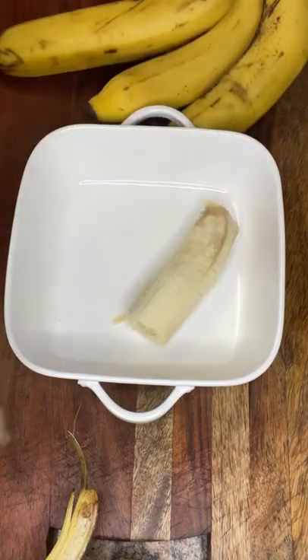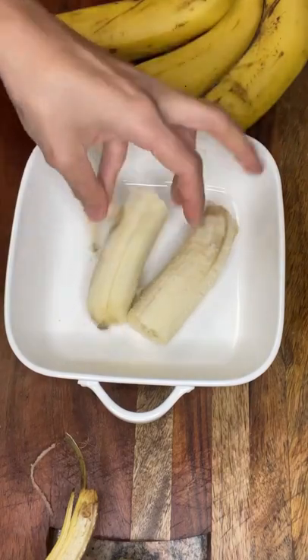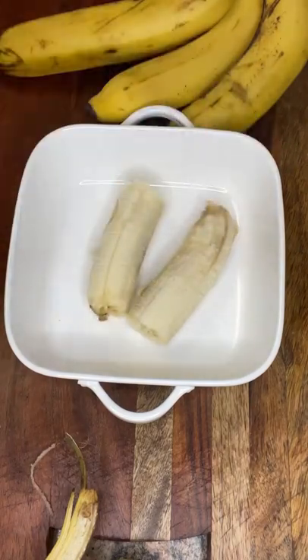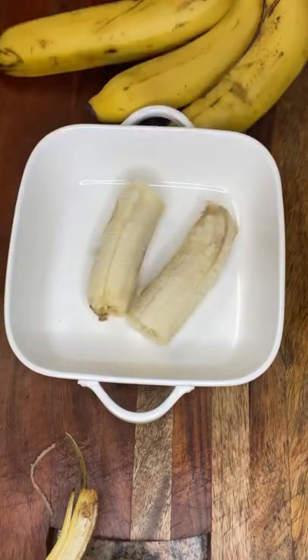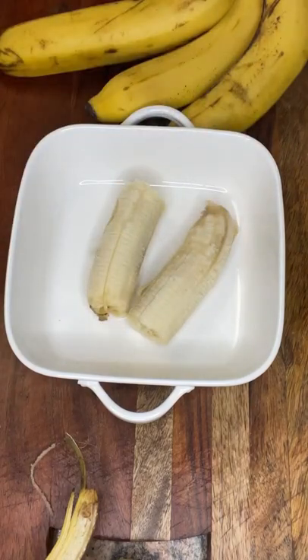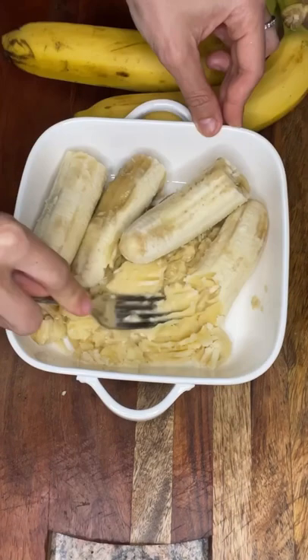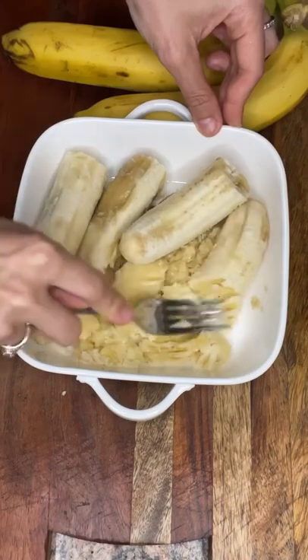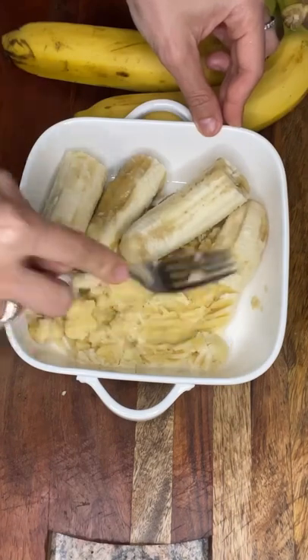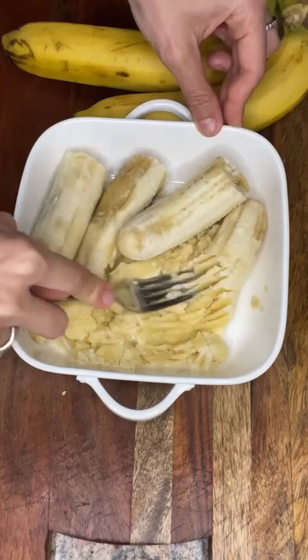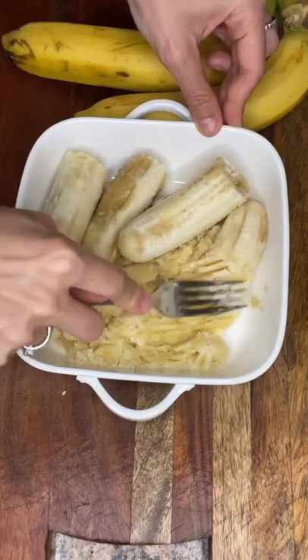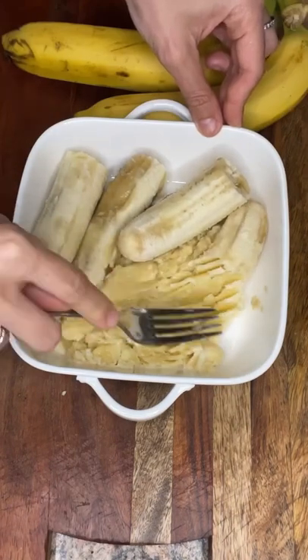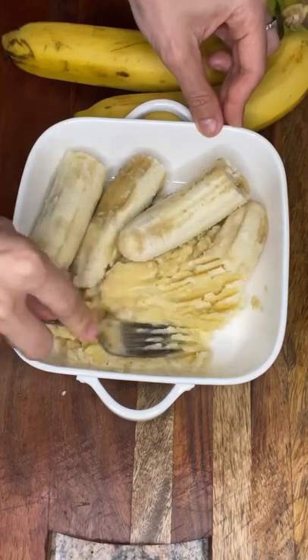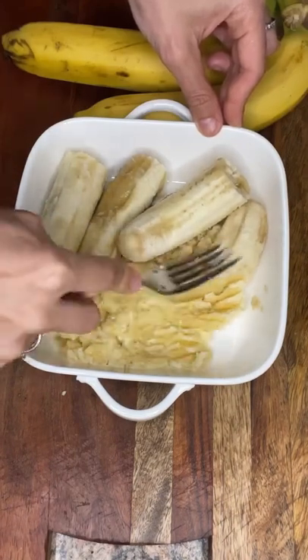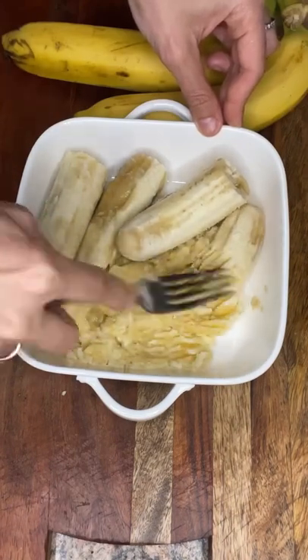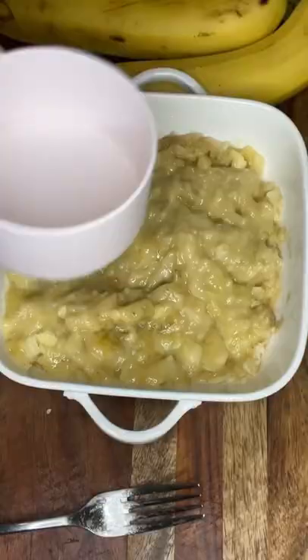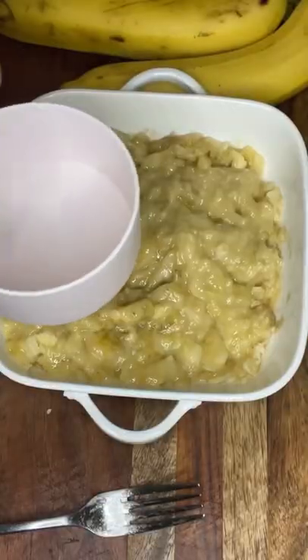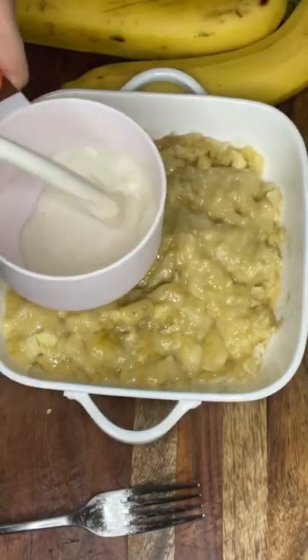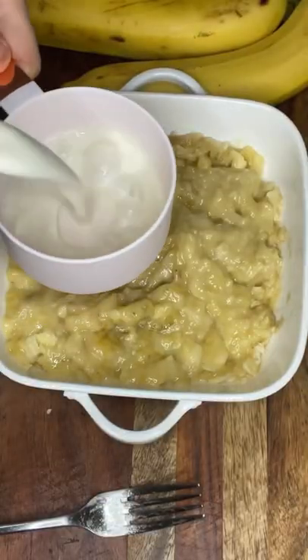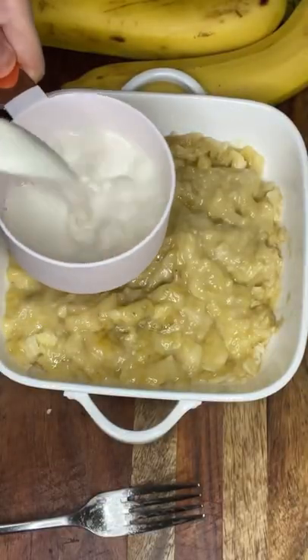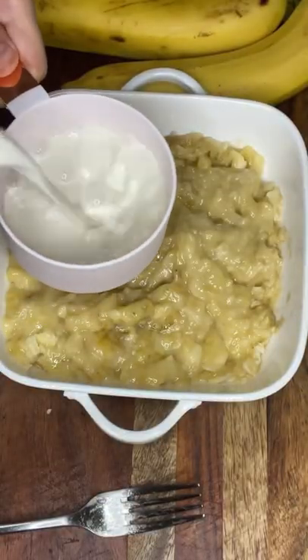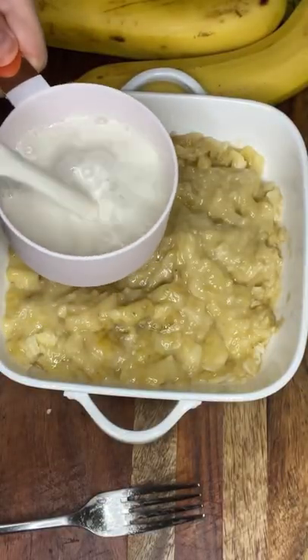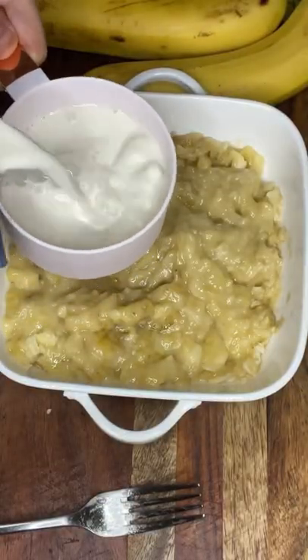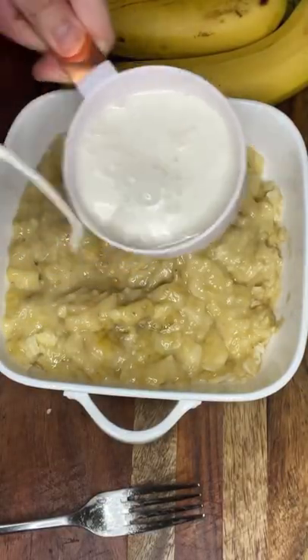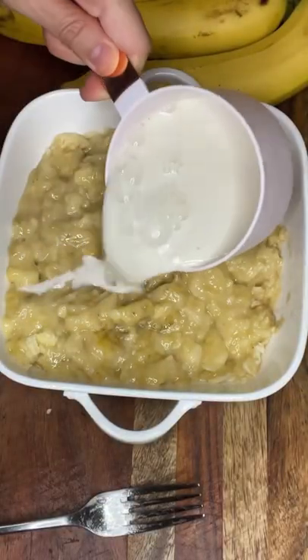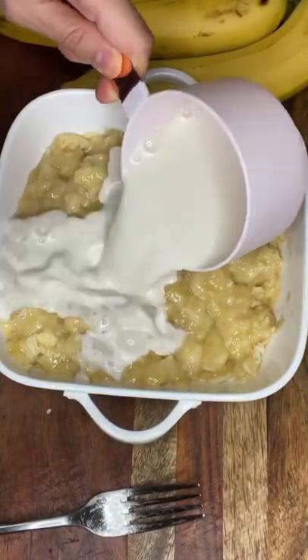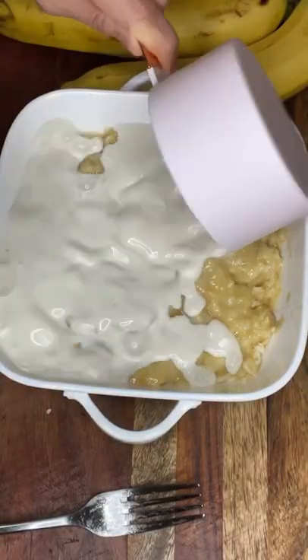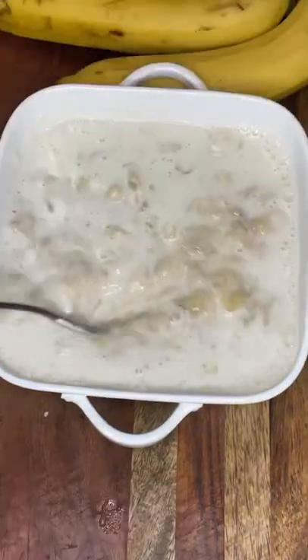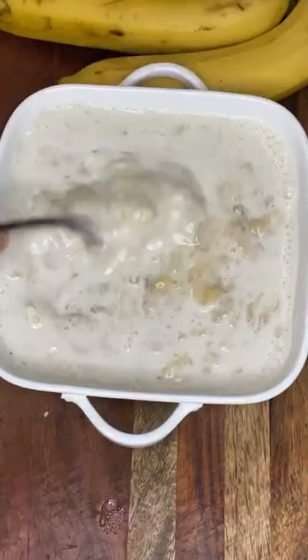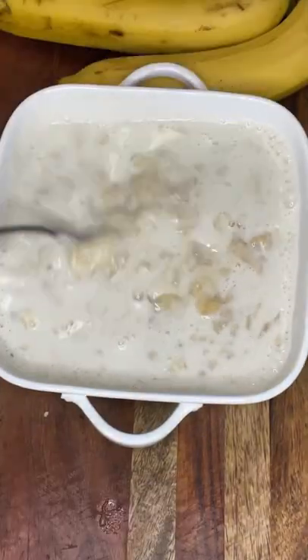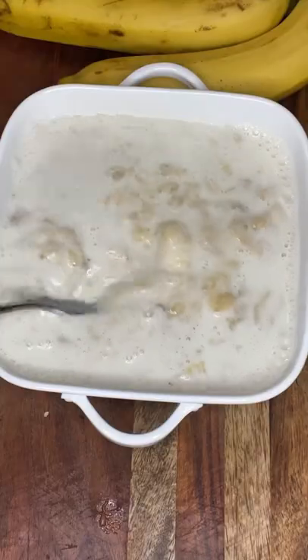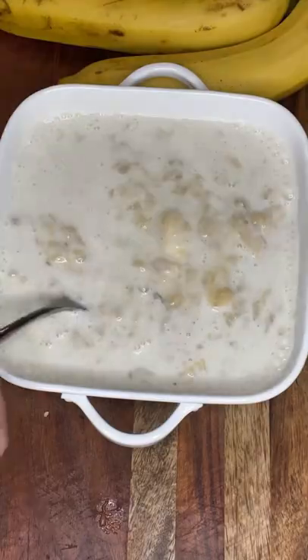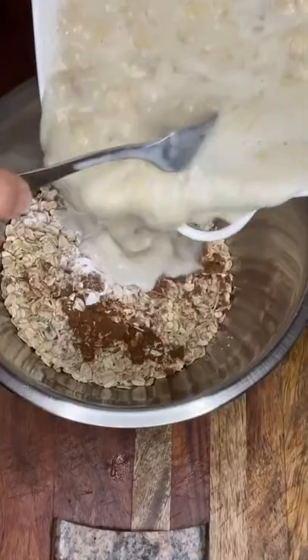Now I'm going to mash bananas. You can use two bananas or the equivalent of one and a half cups of bananas, and then one and a half cups of plant-based milk.